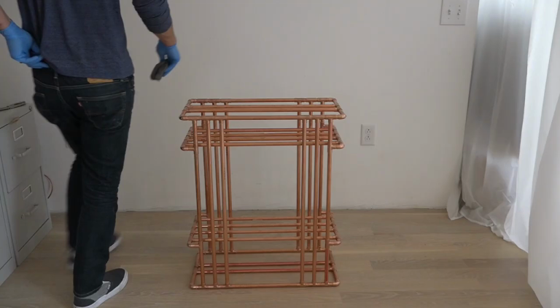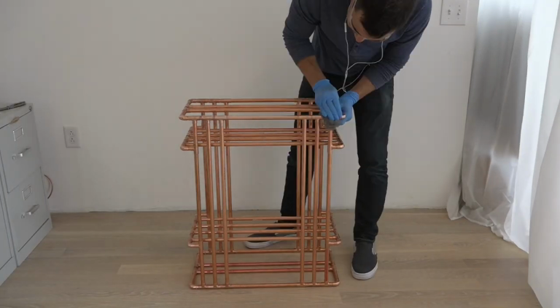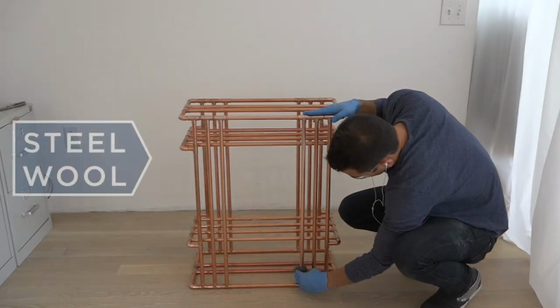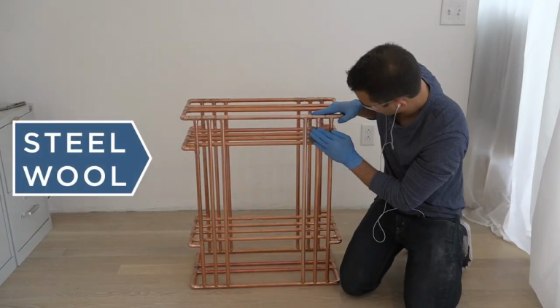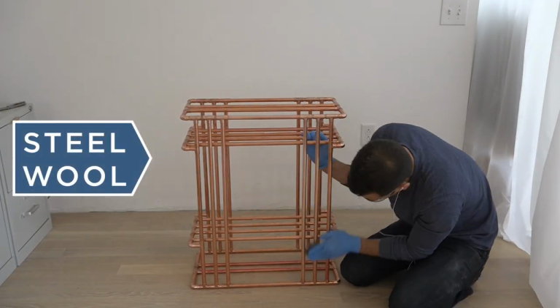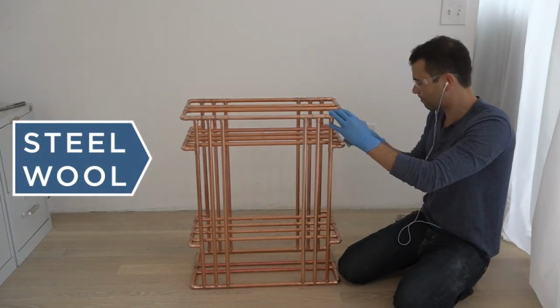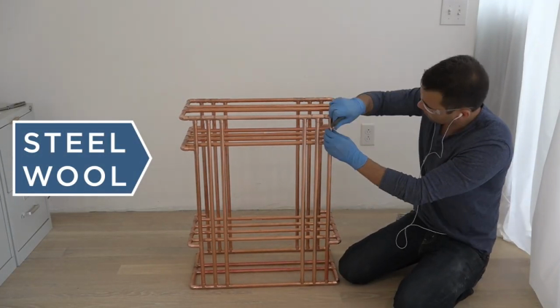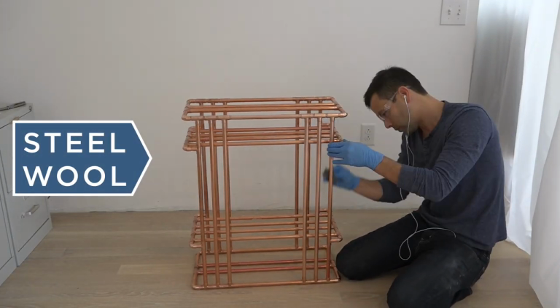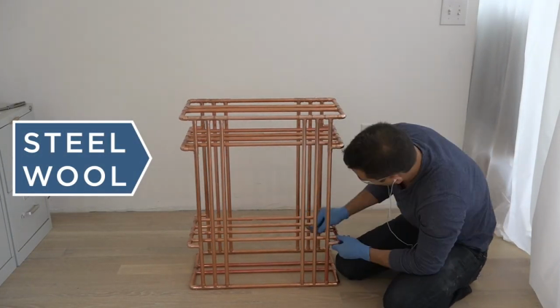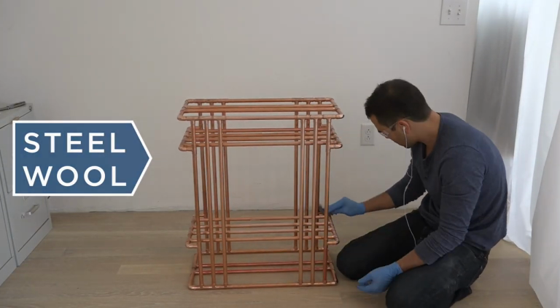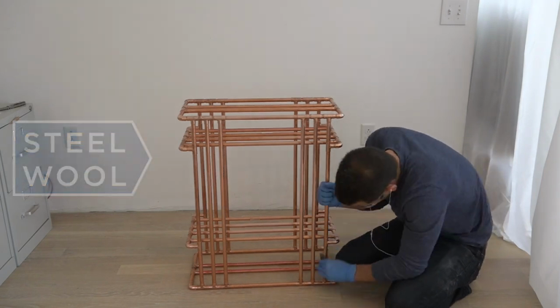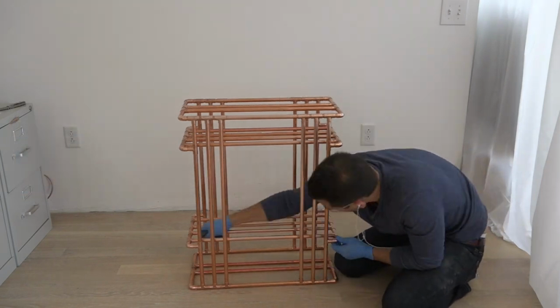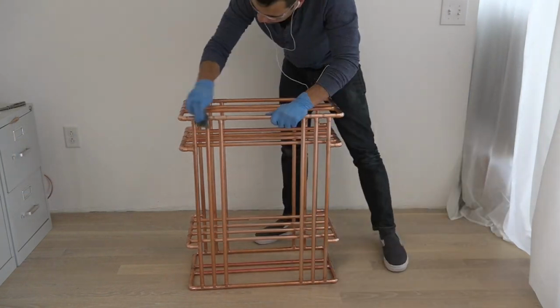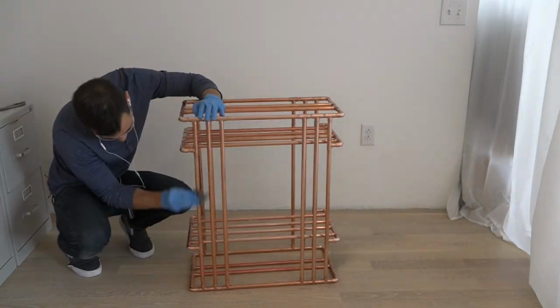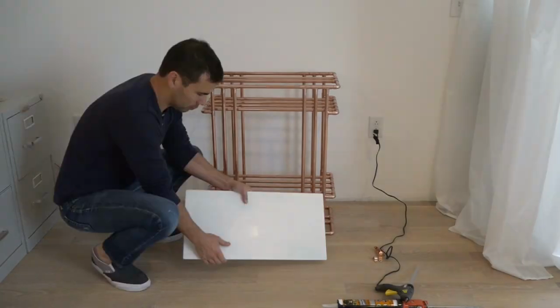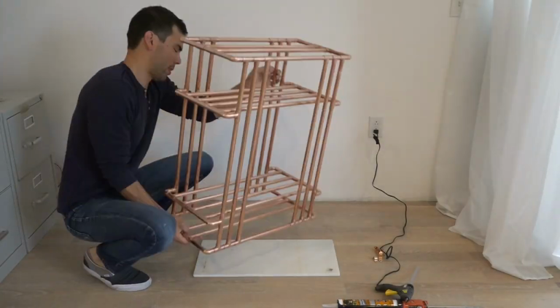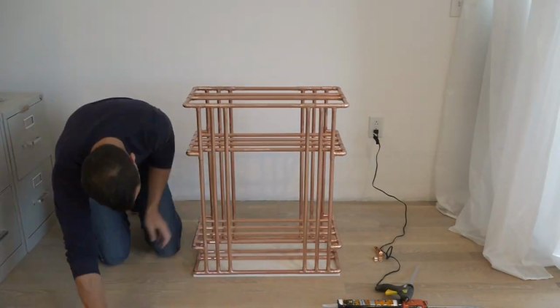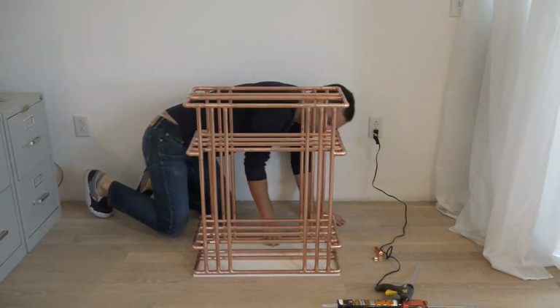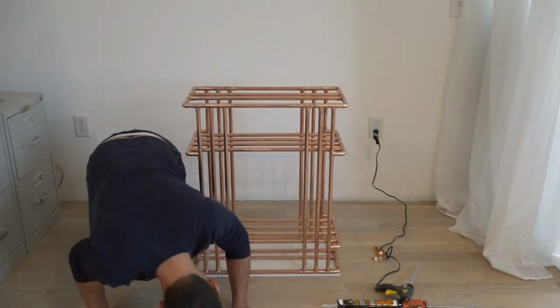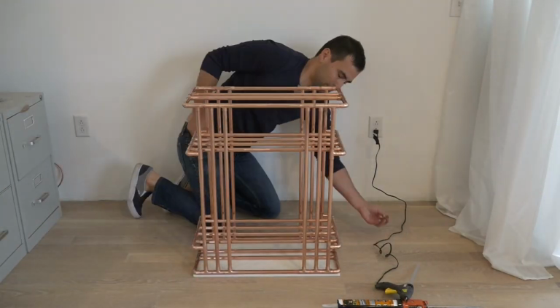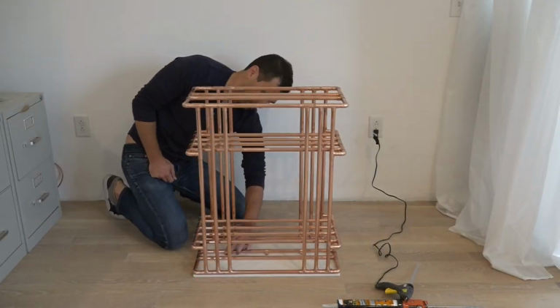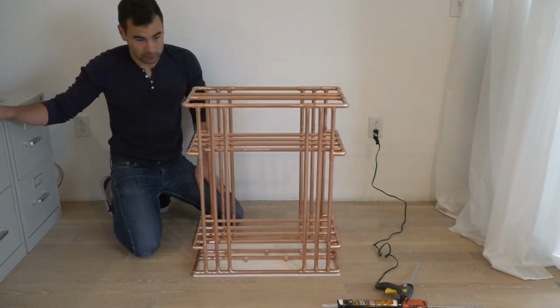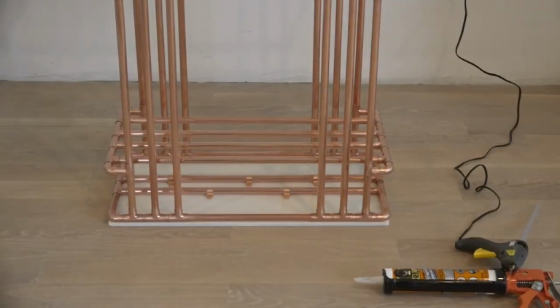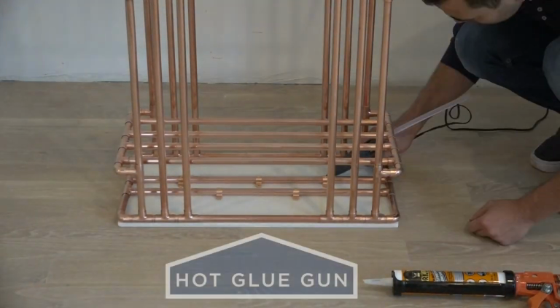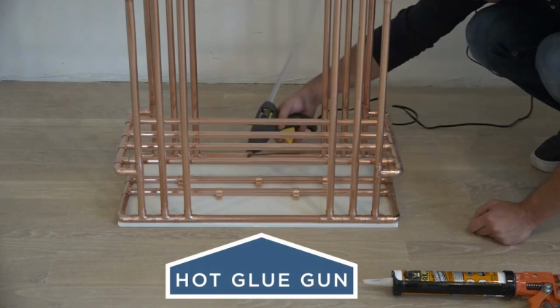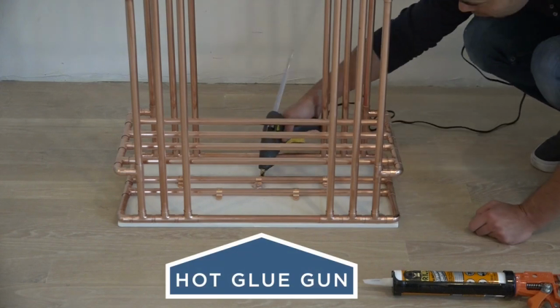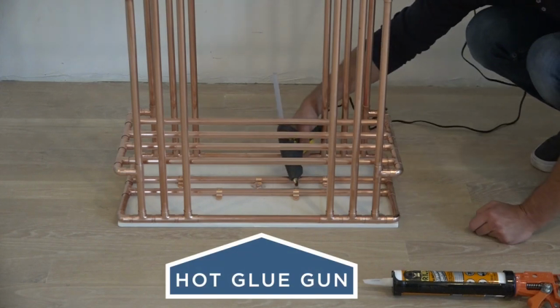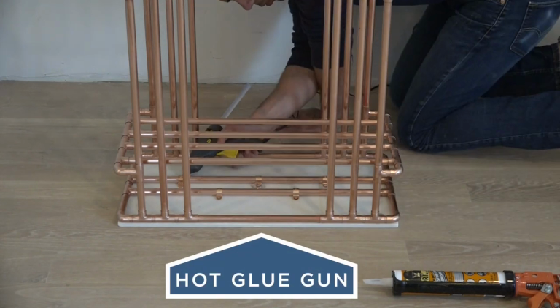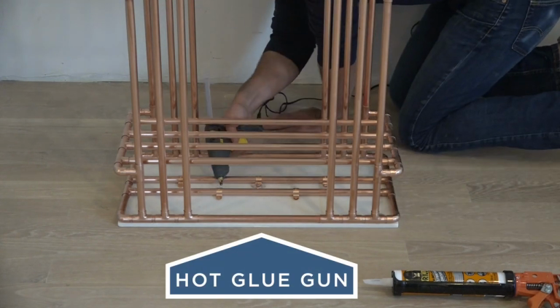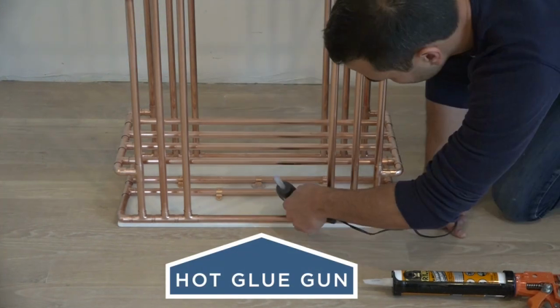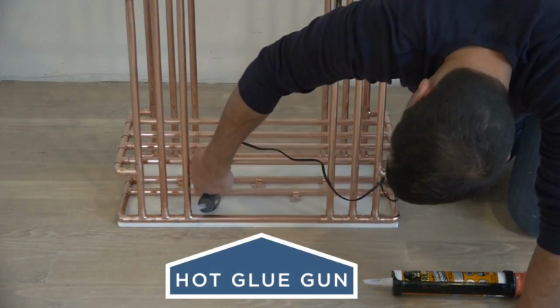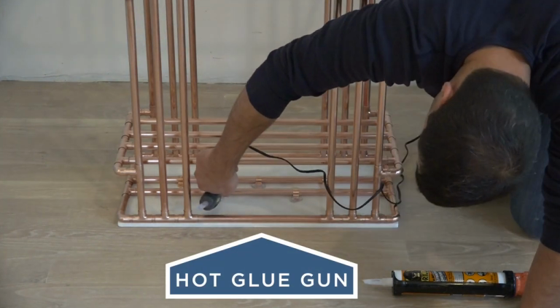I used steel wool to polish the copper and make it nice and shiny. I placed the copper onto the marble and added a handful of pipe straps, then hot glued these to the marble.